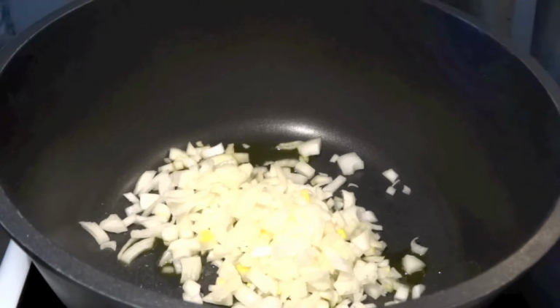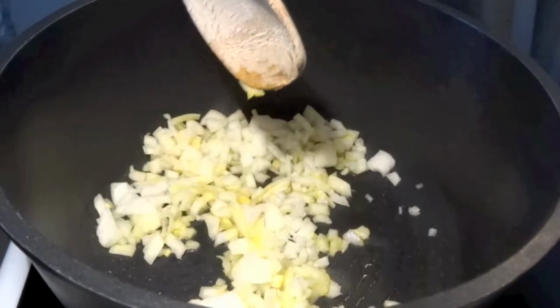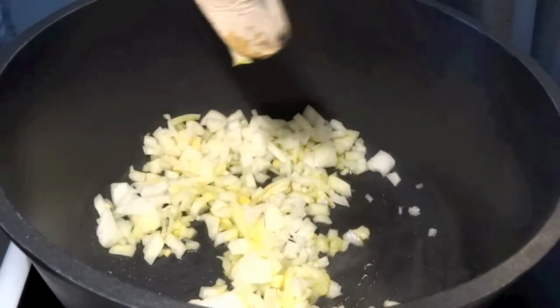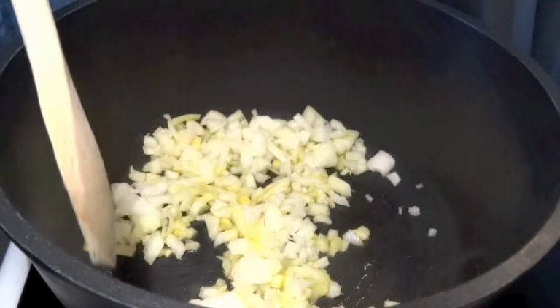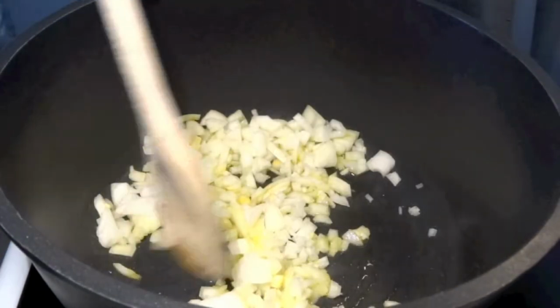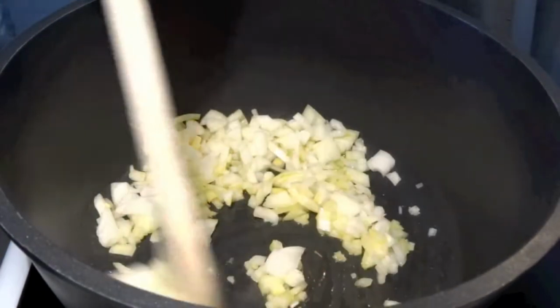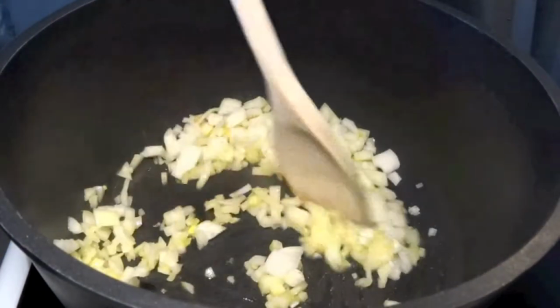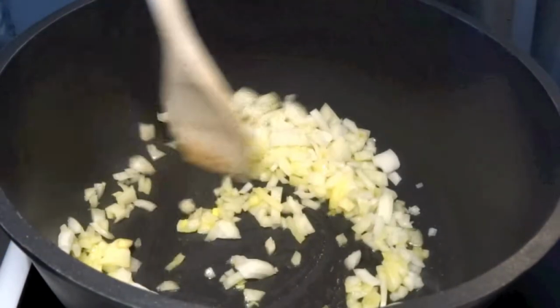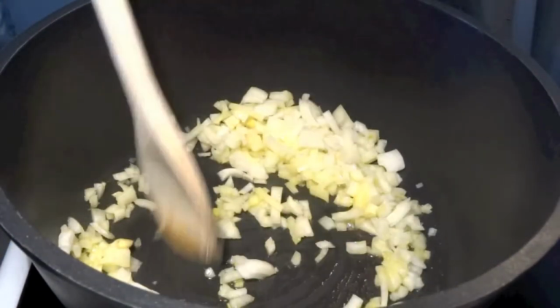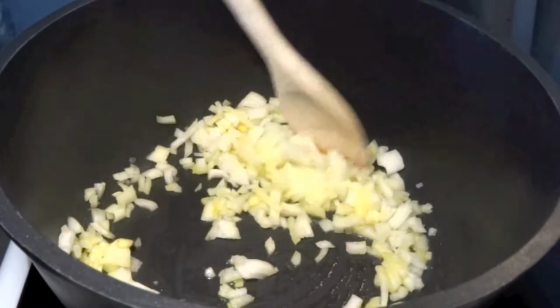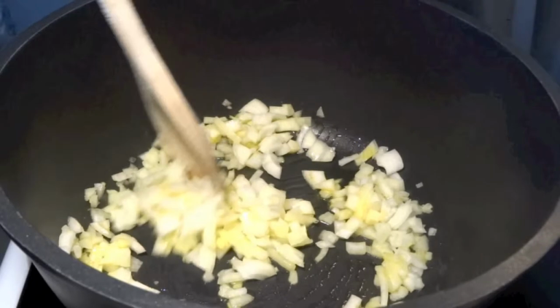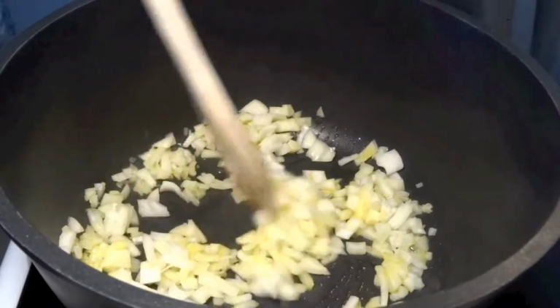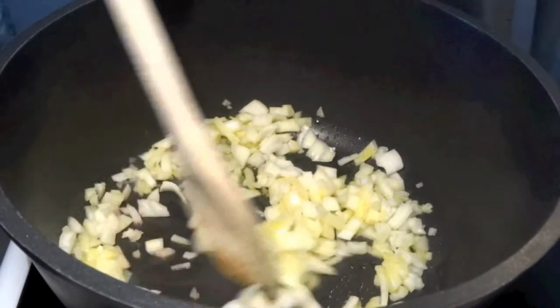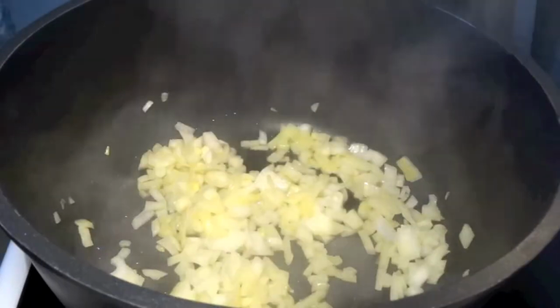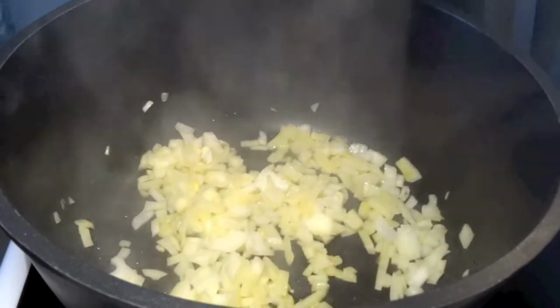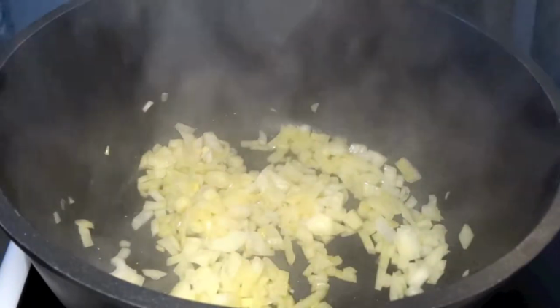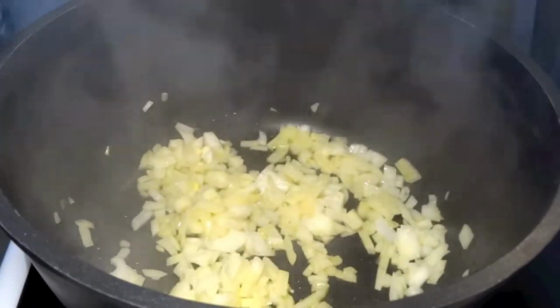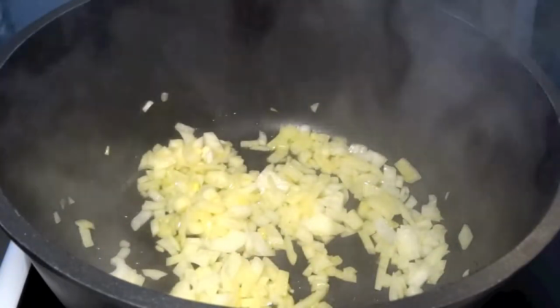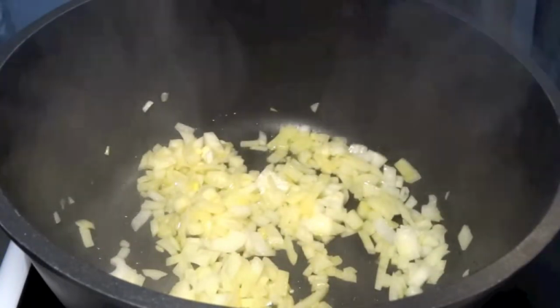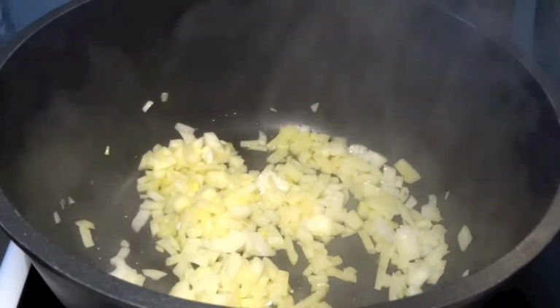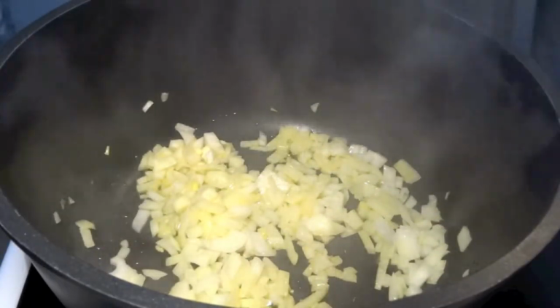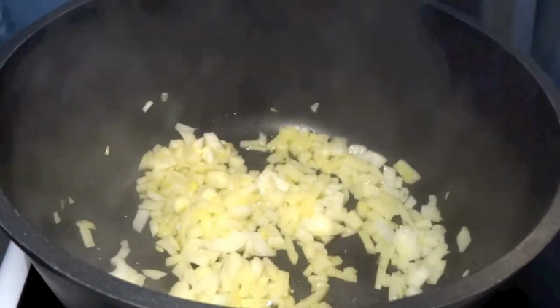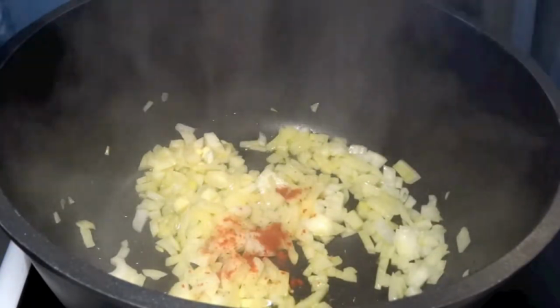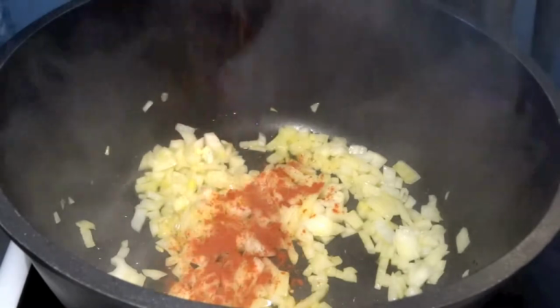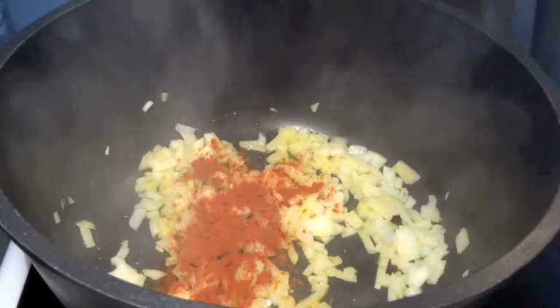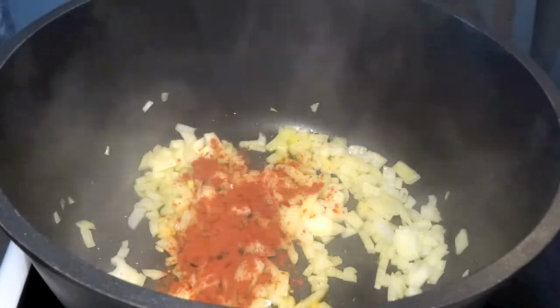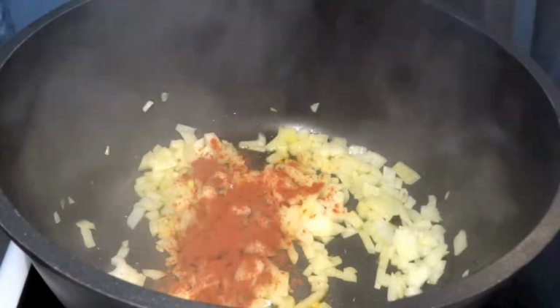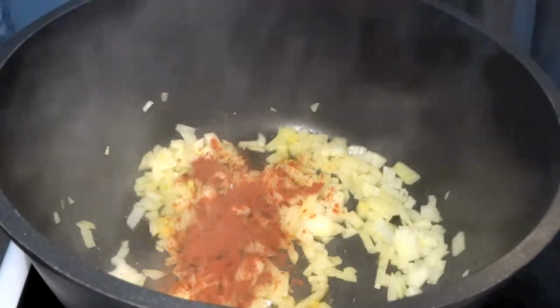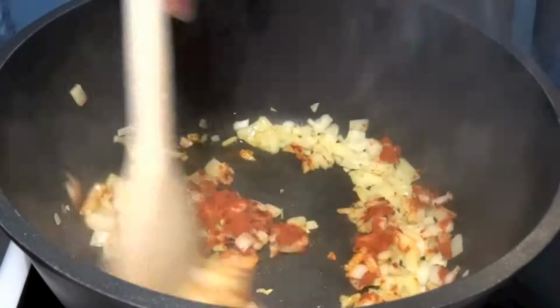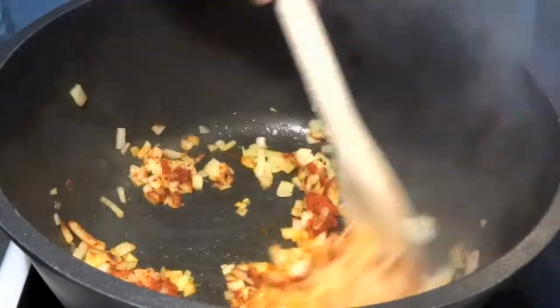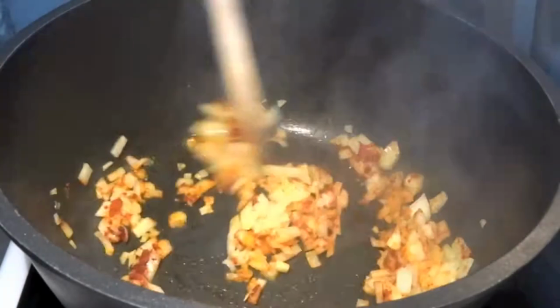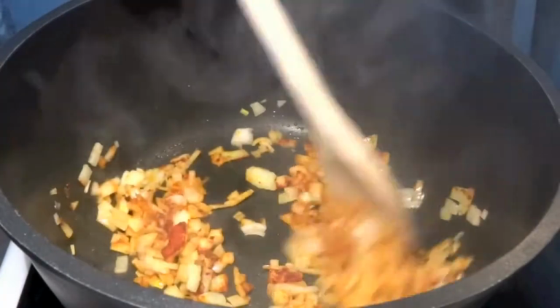So let's get started and make some onions go nice and golden in a pan. Just use normal oil to fry the onions in. Give them a couple of minutes in the pan so that they go nice and golden.